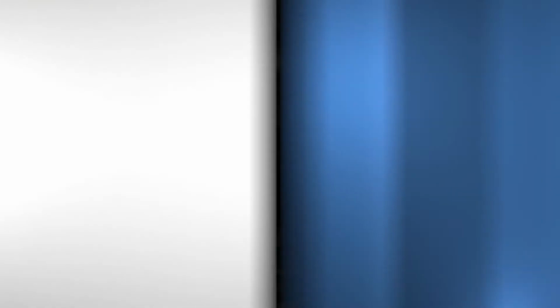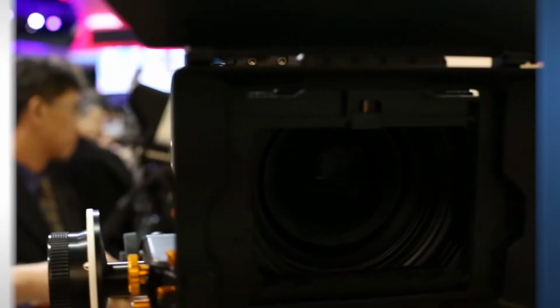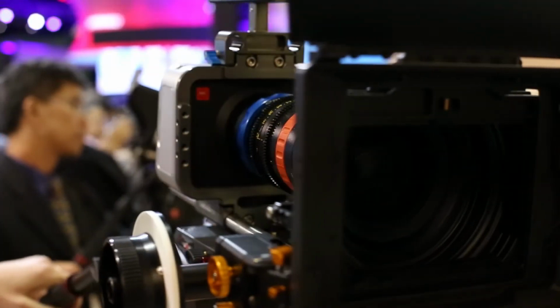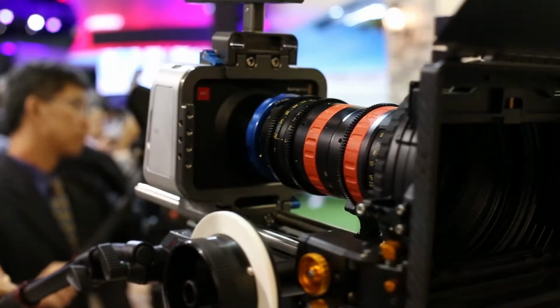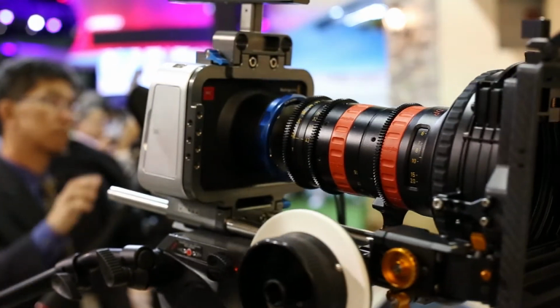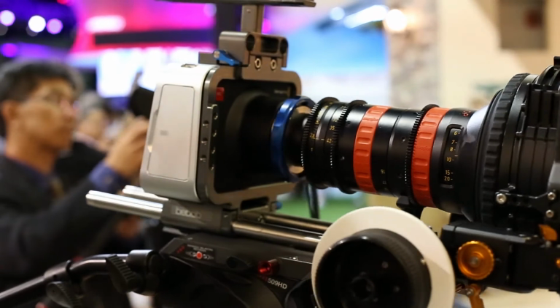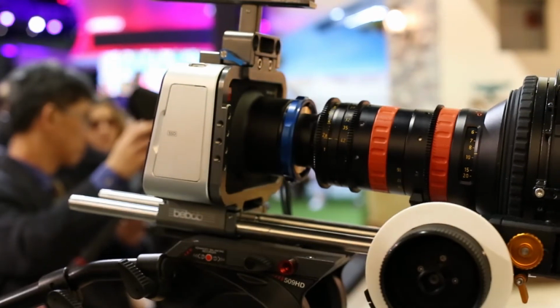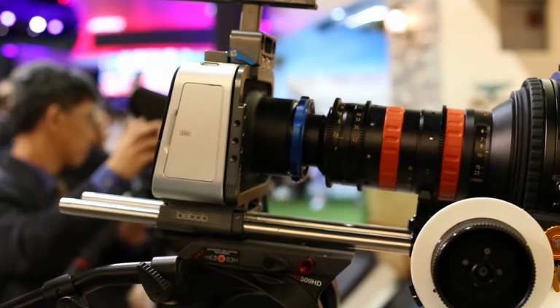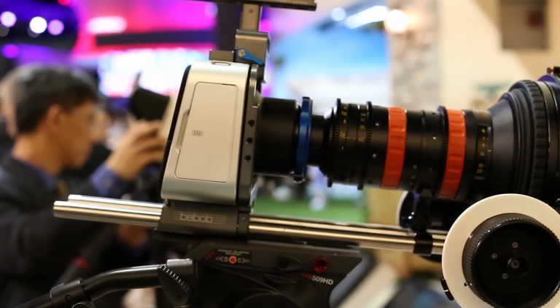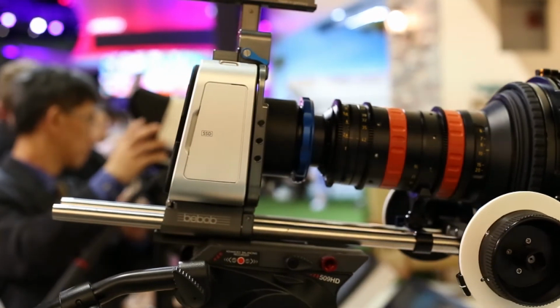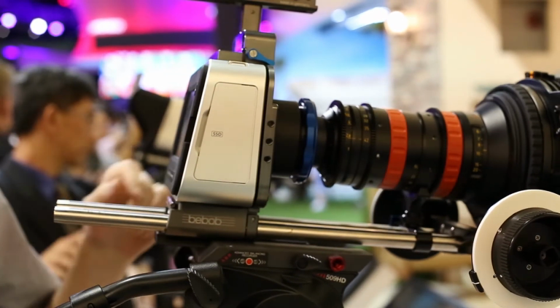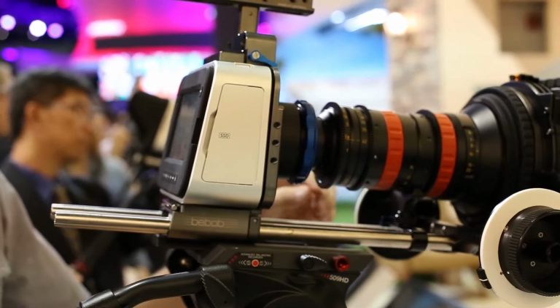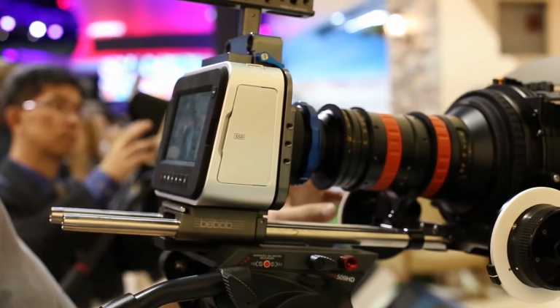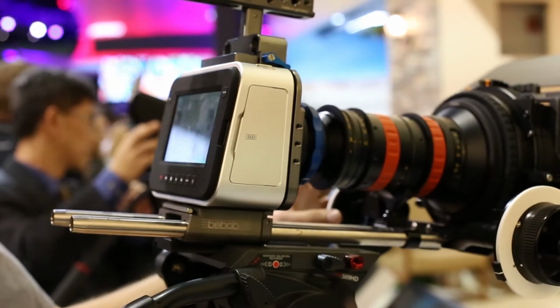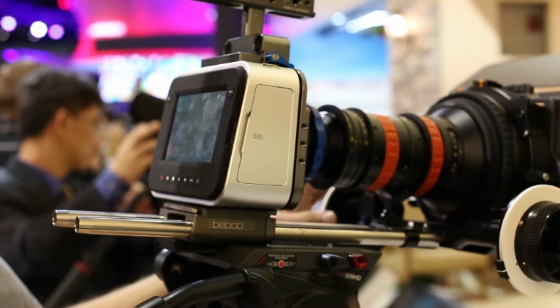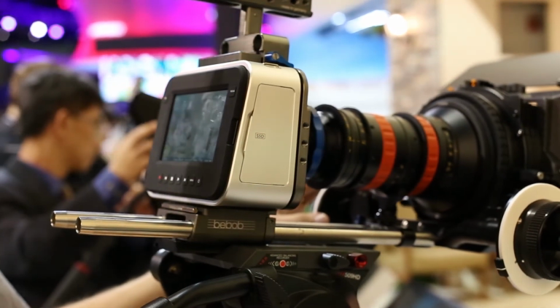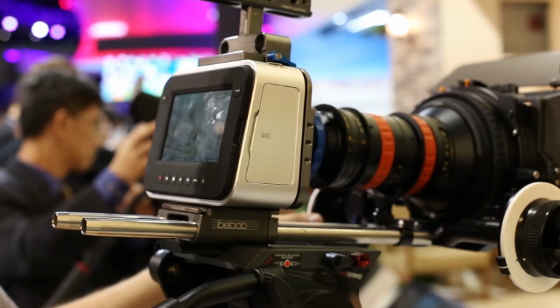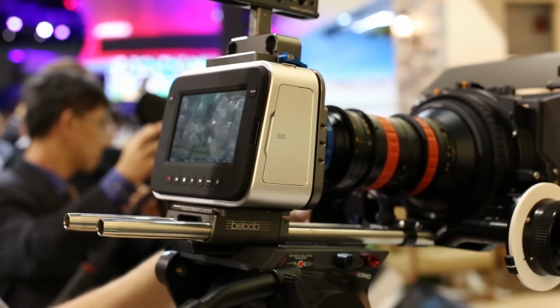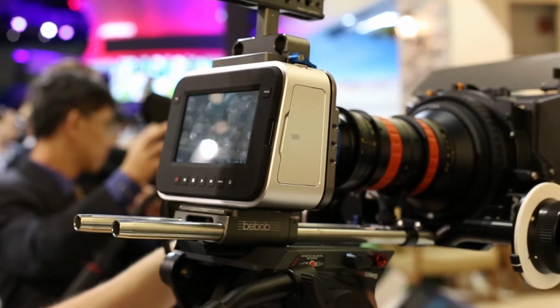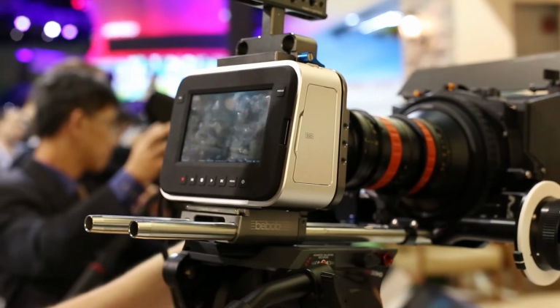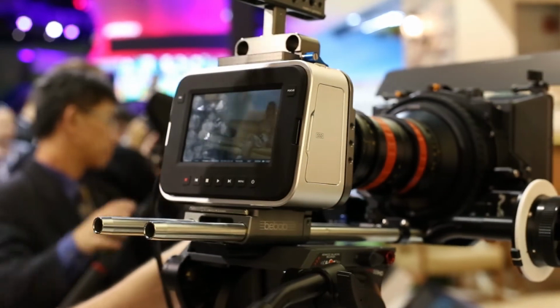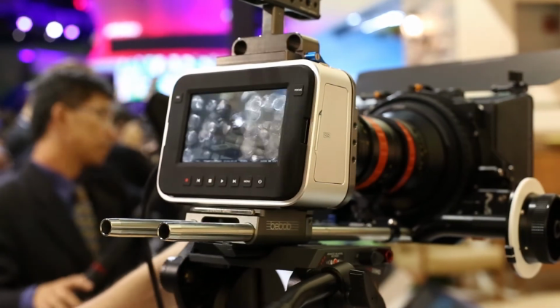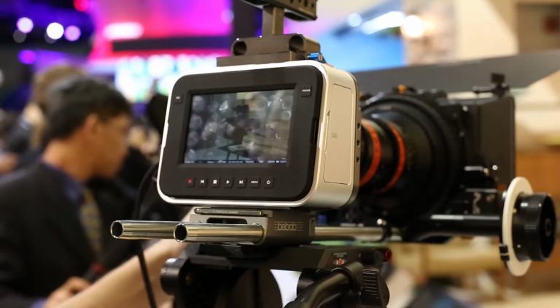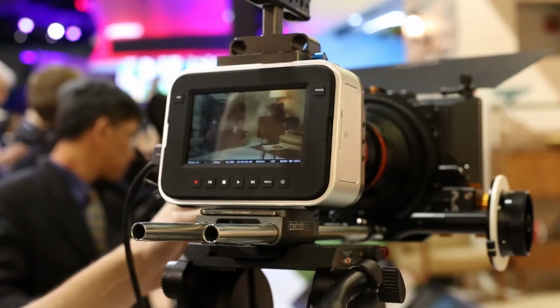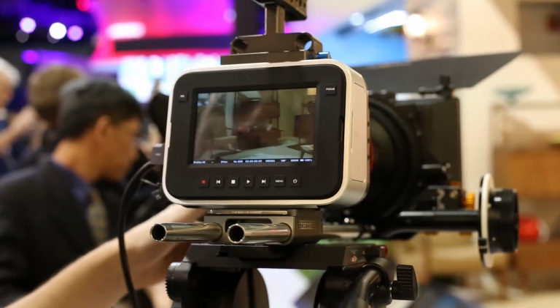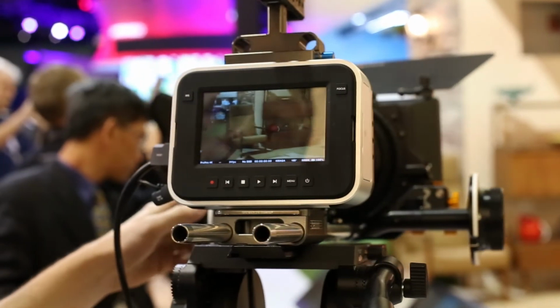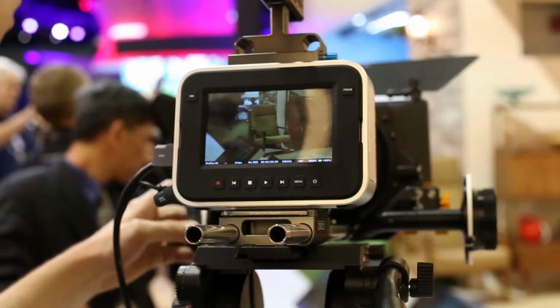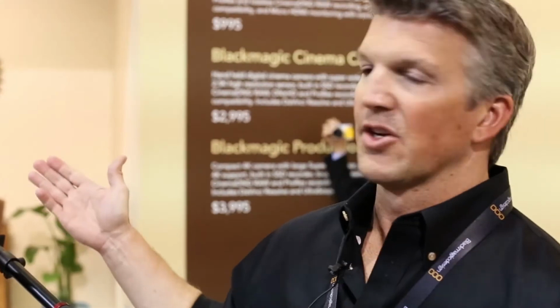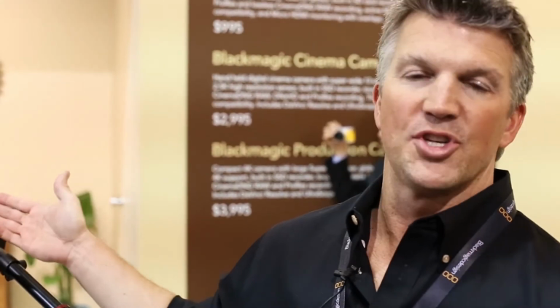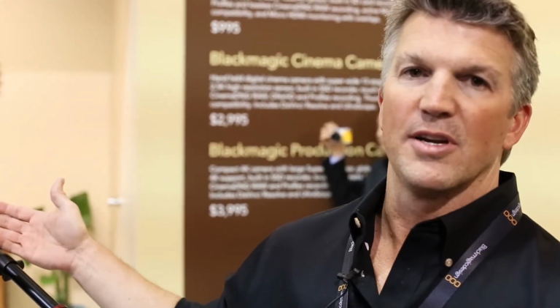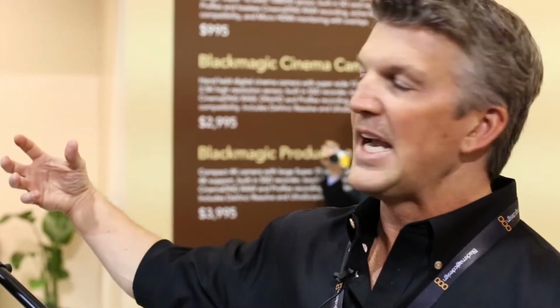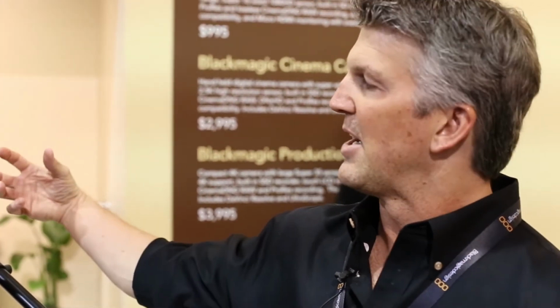We're here at NAB 2013 at the Blackmagic Design booth. We have the new Blackmagic Production Camera 4K. On this camera you get a super 35mm sensor. It has a global shutter and an EF mount.